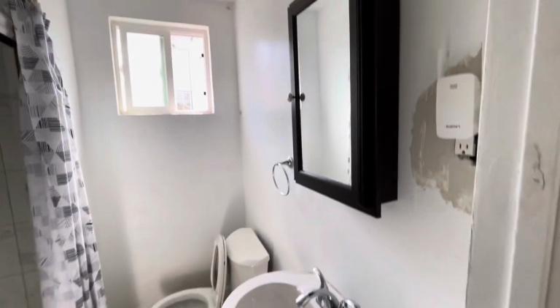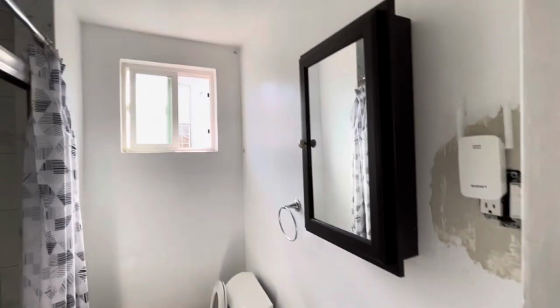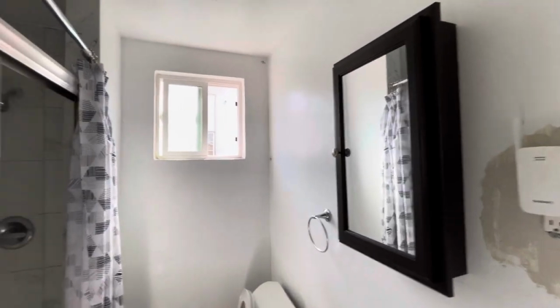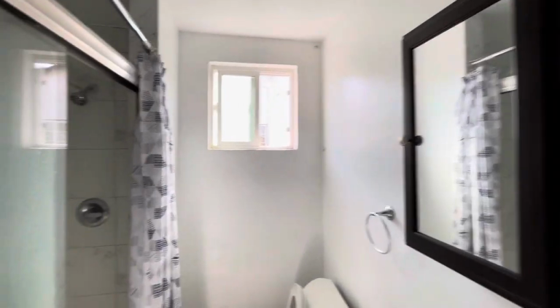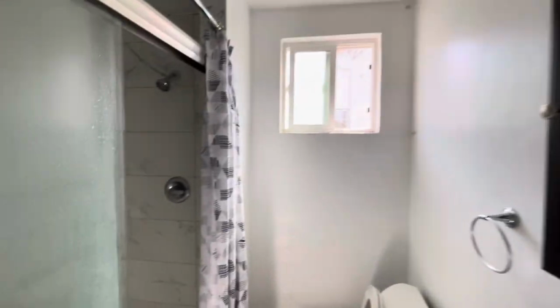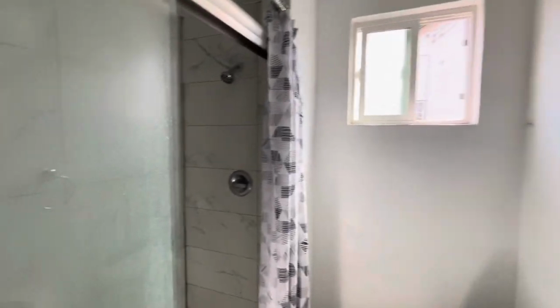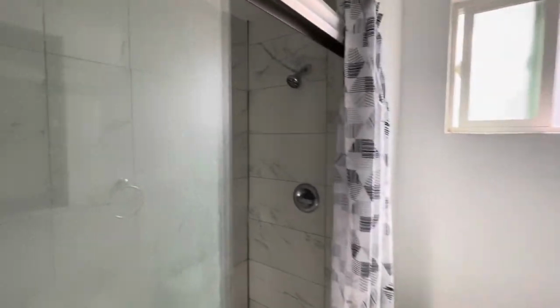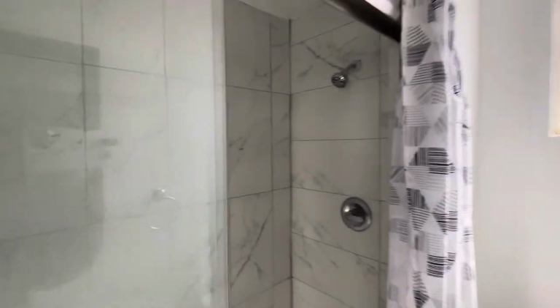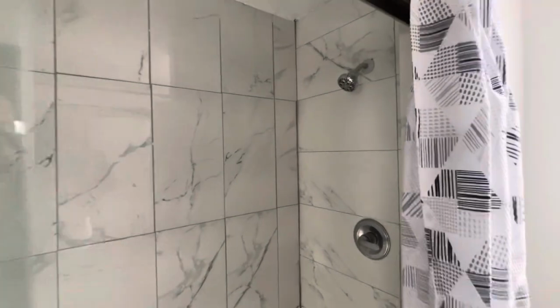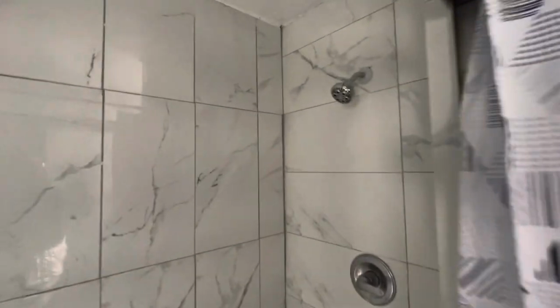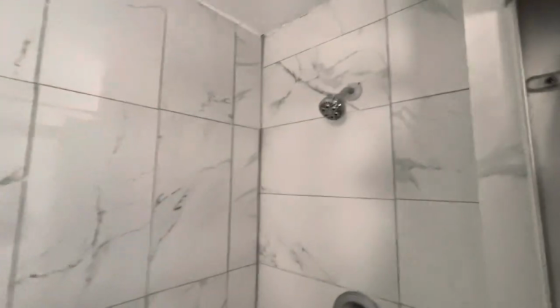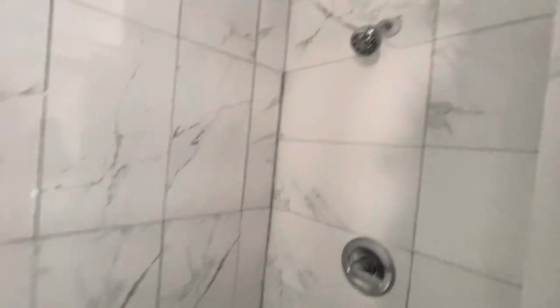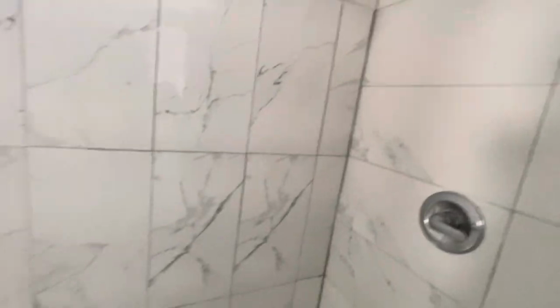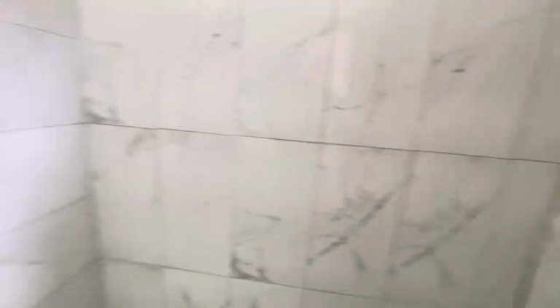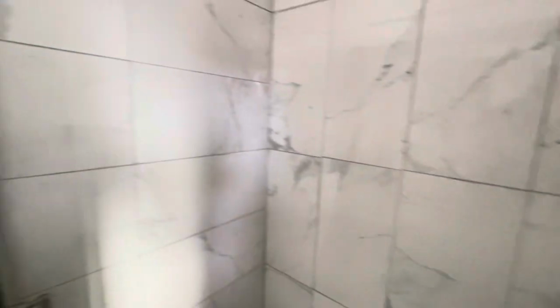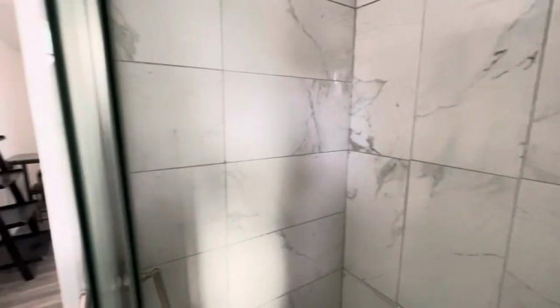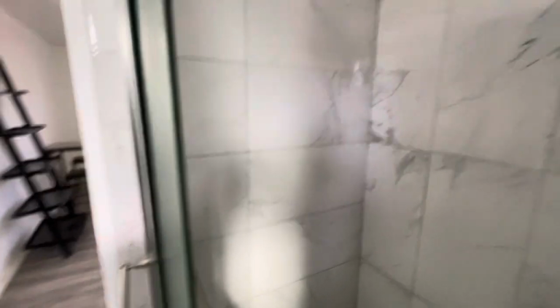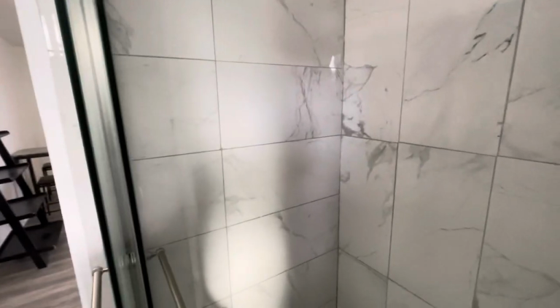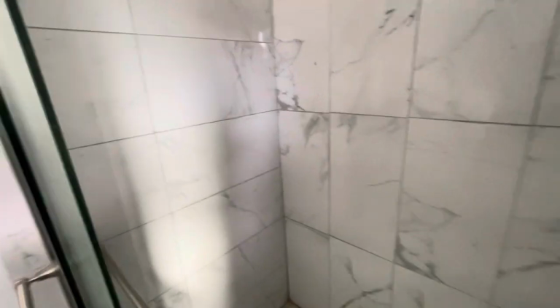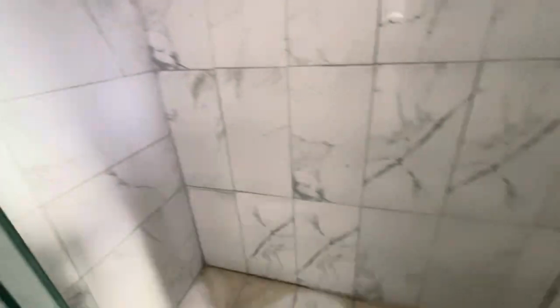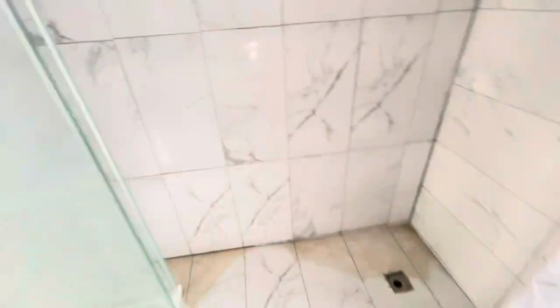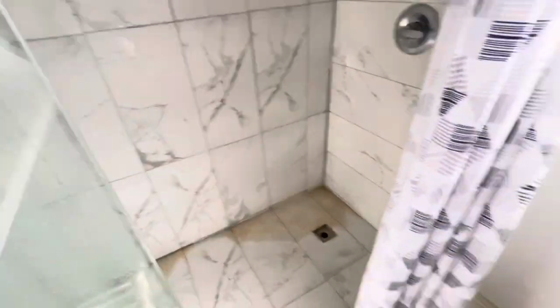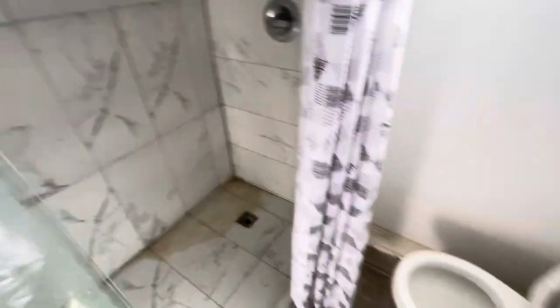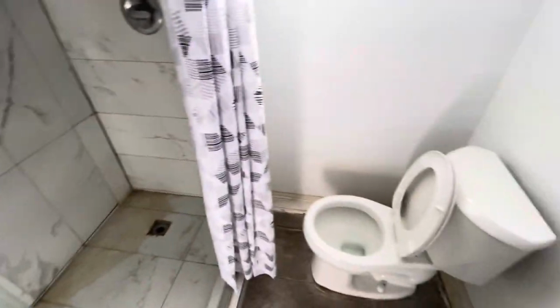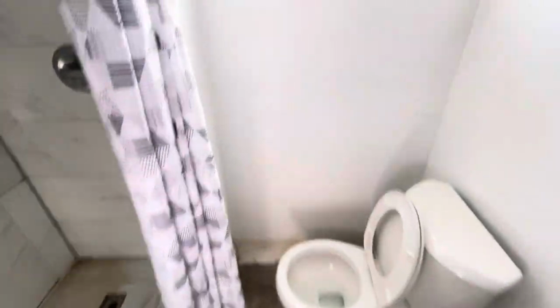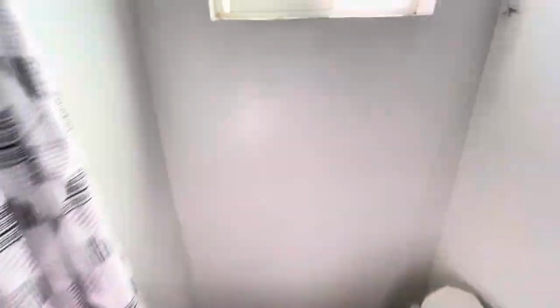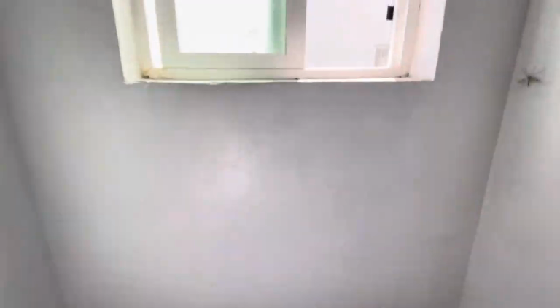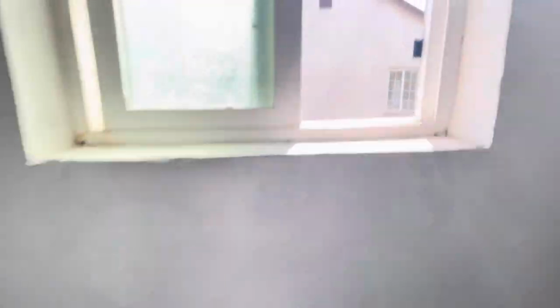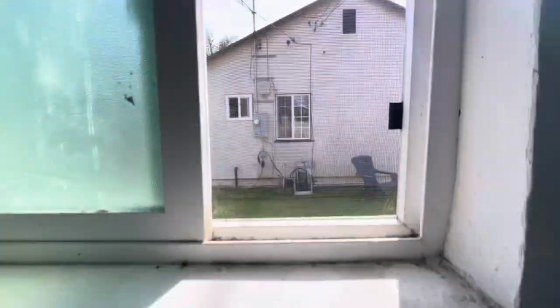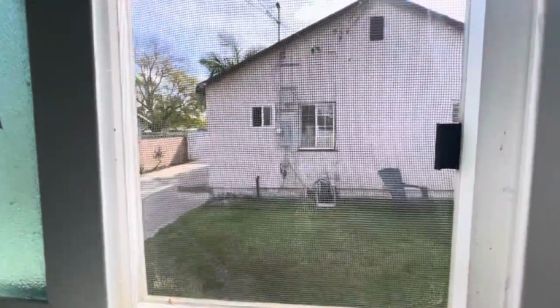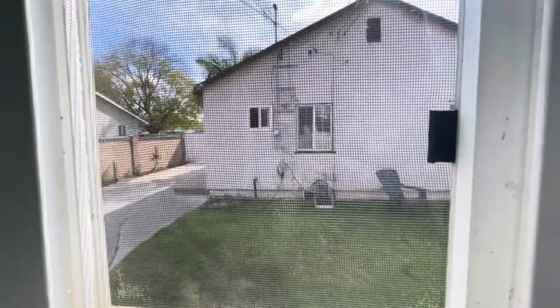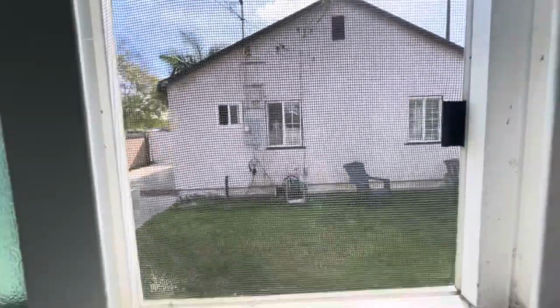Tiene un bañito — good size shower. It's nice and clean. Tiene un bañito para la casa de enfrente — for the front house.